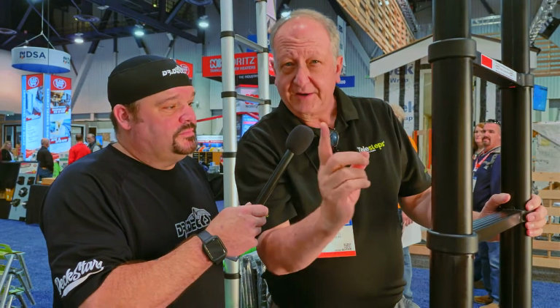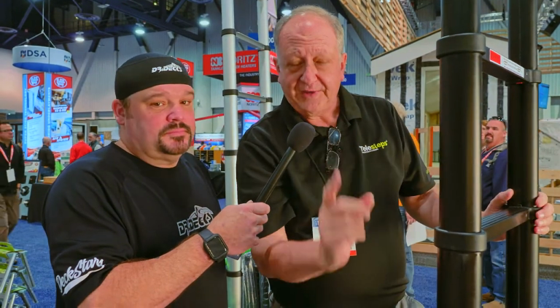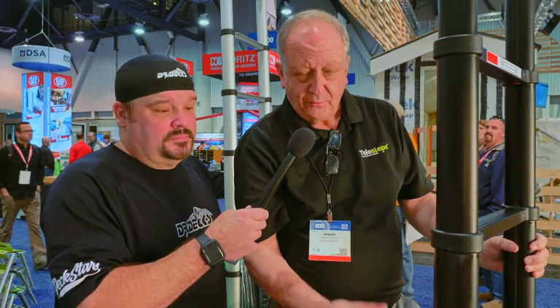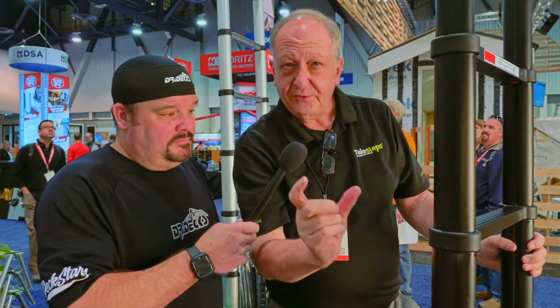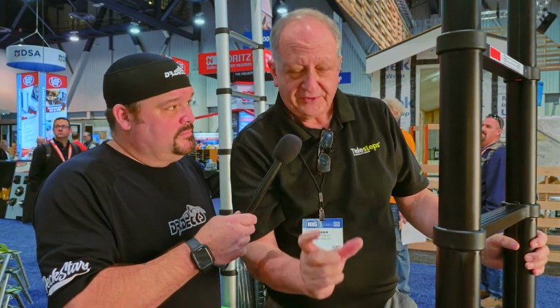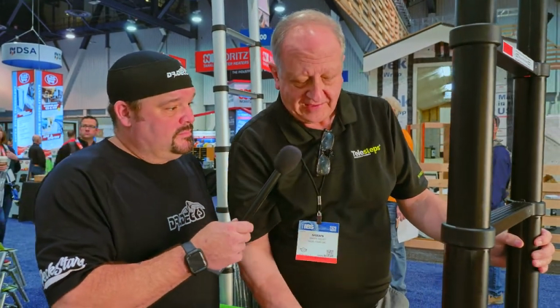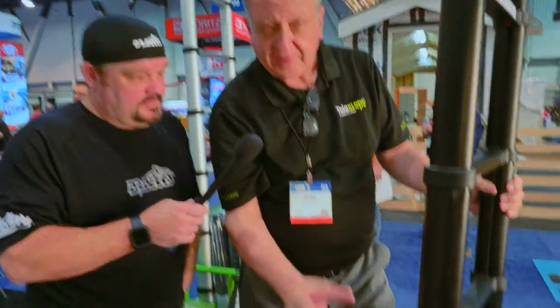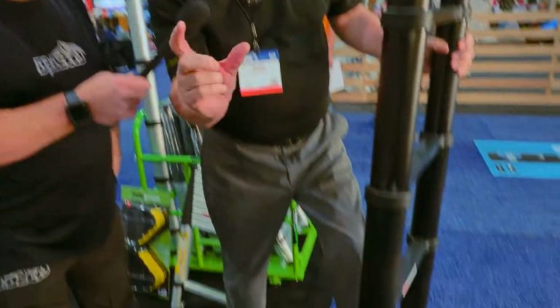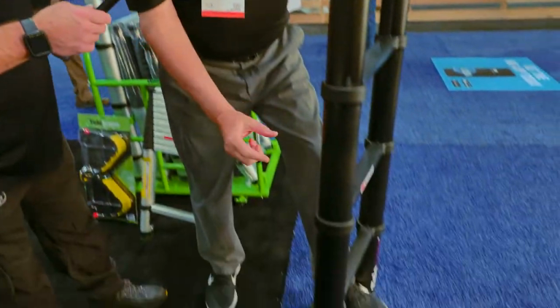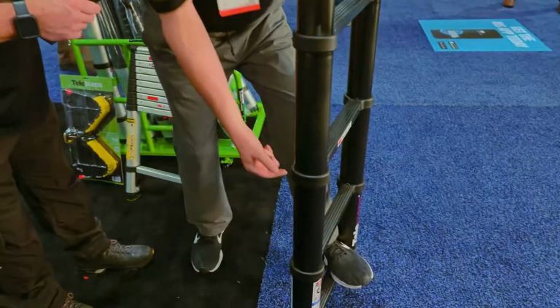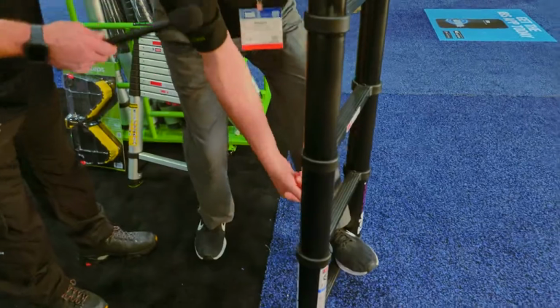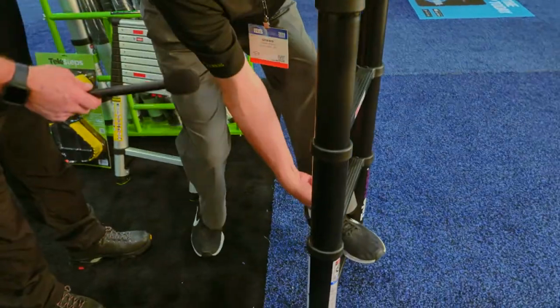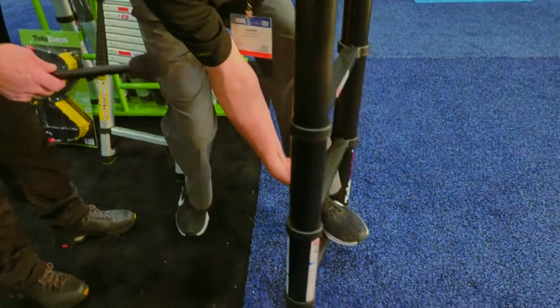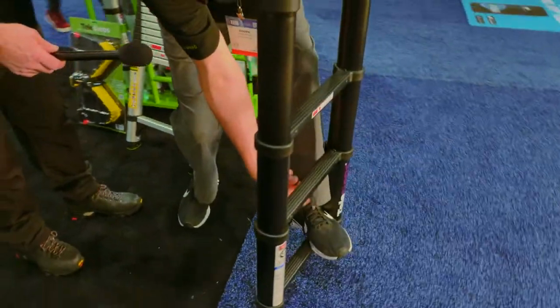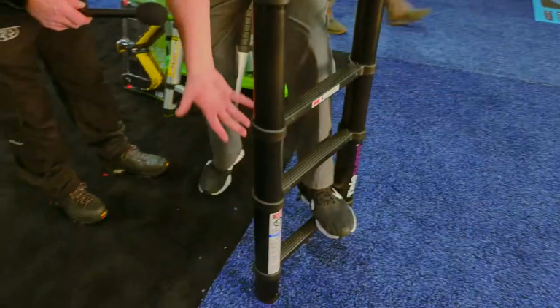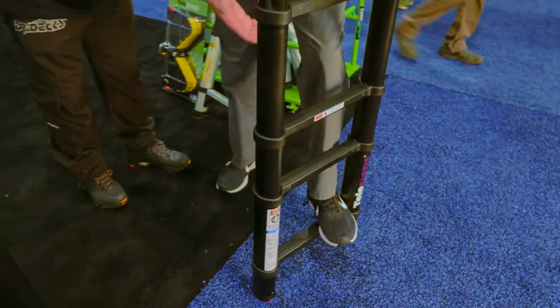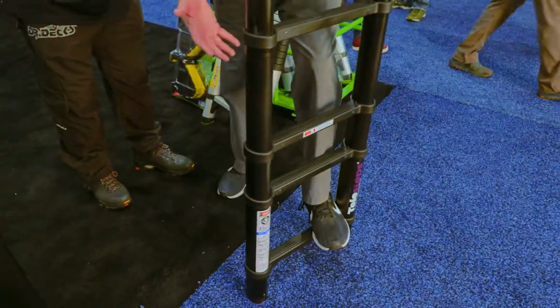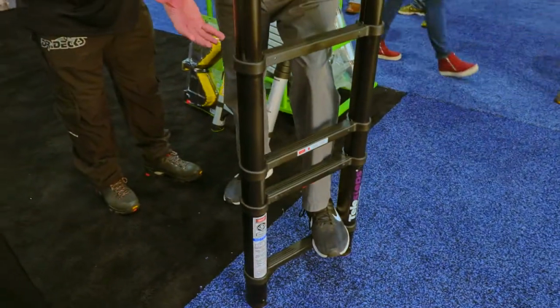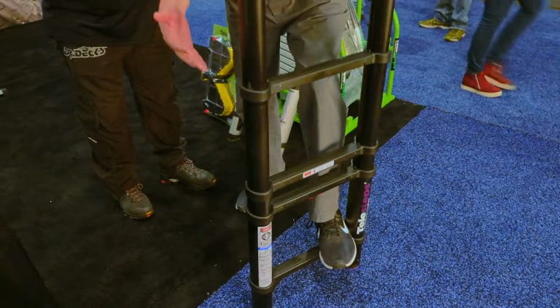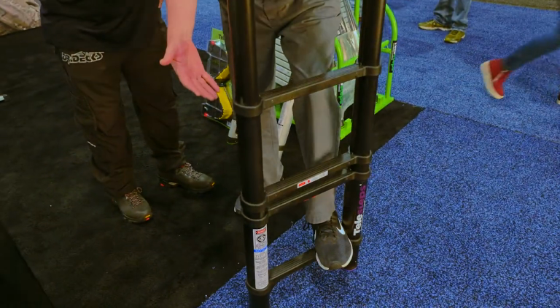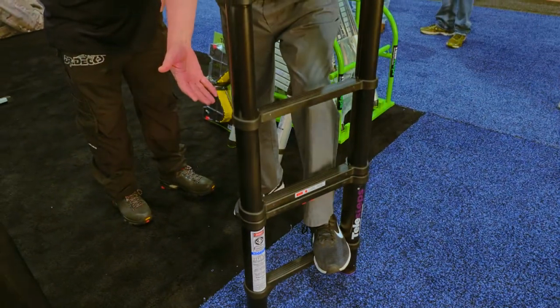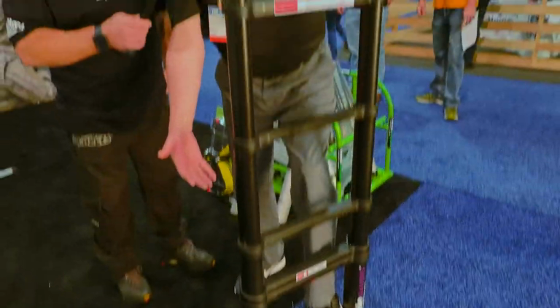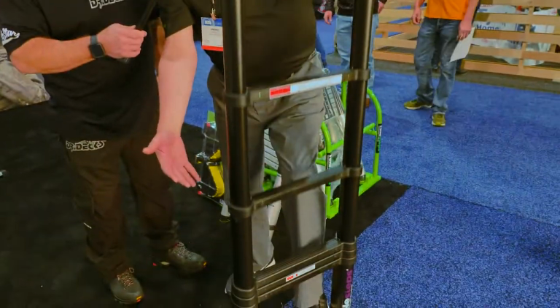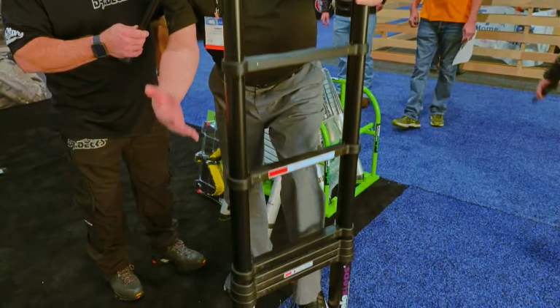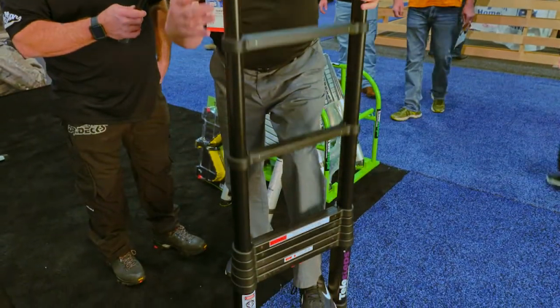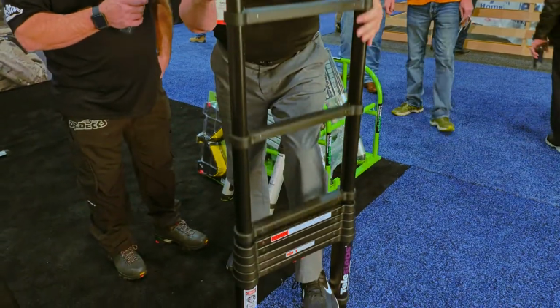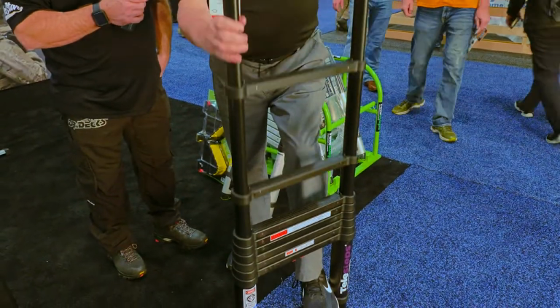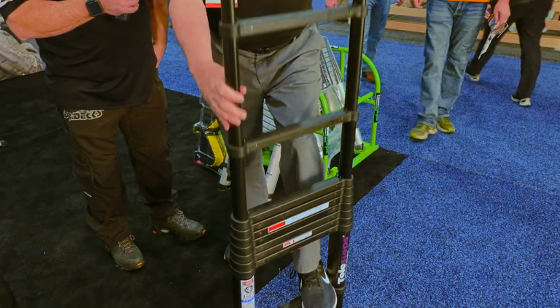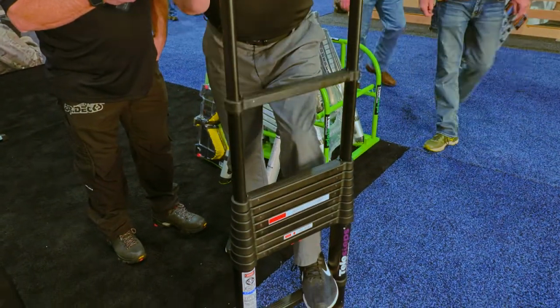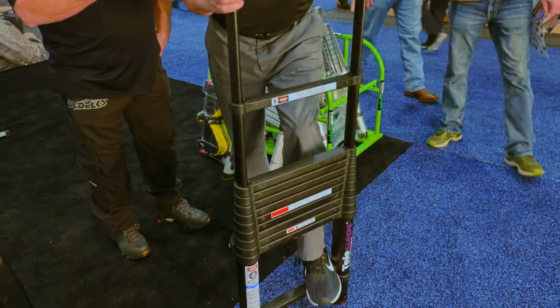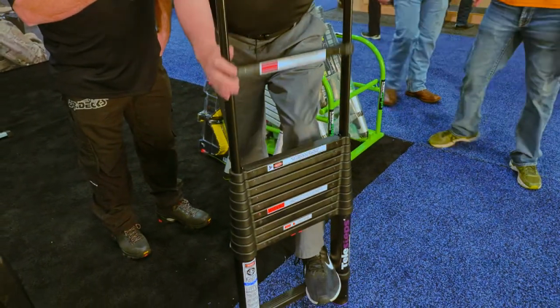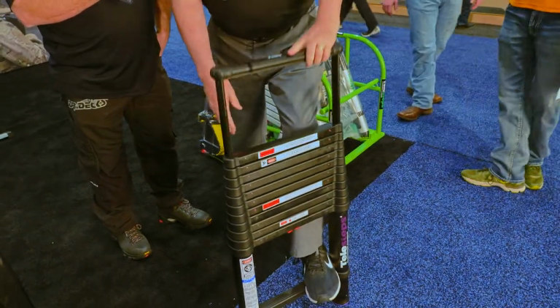To take our ladders down, one touch release — watch how this happens. I go down to rung number two, push the two red buttons in. It has slow-down tubes. The ladder just comes down quietly and stealth. Barely even hear it — just walk the dog home.